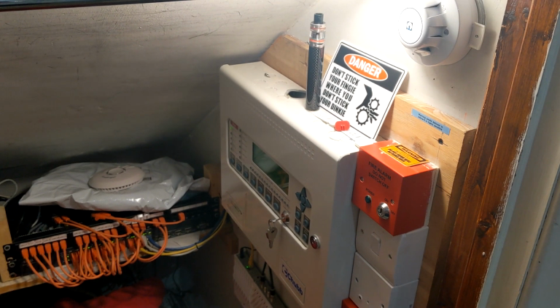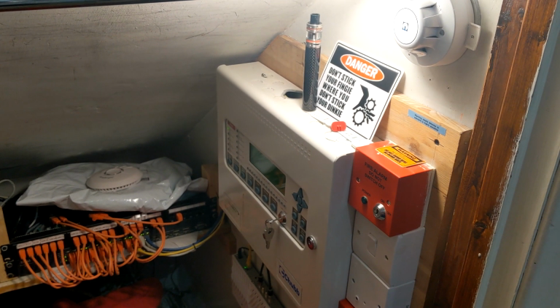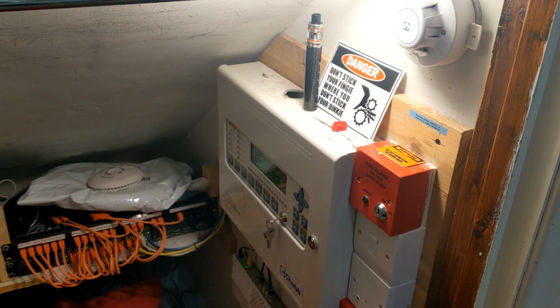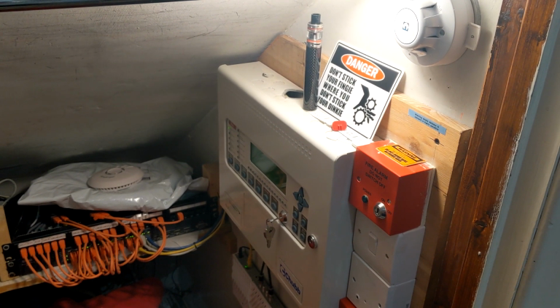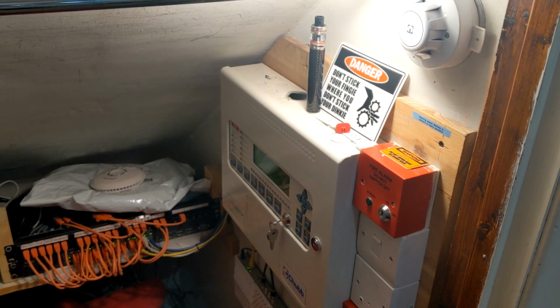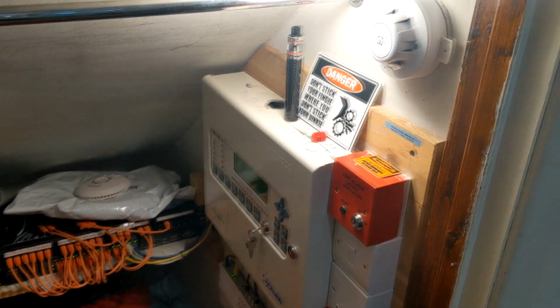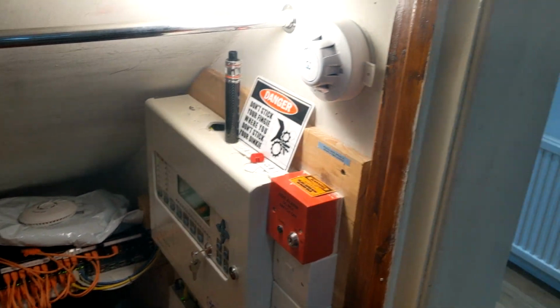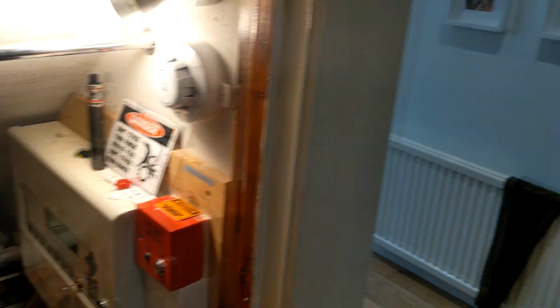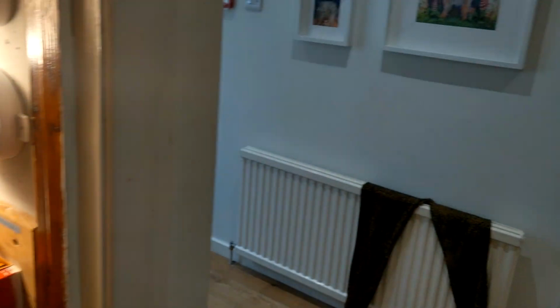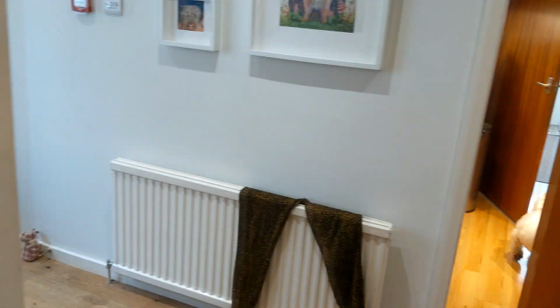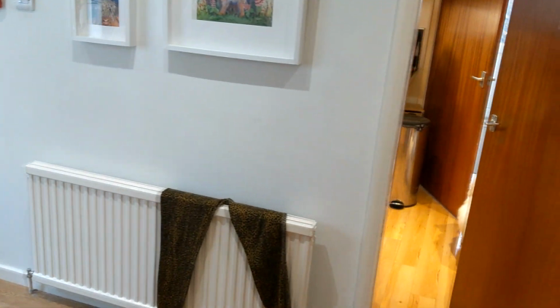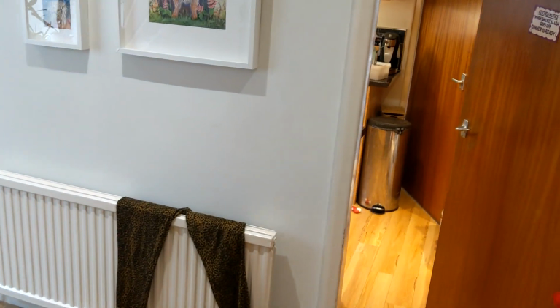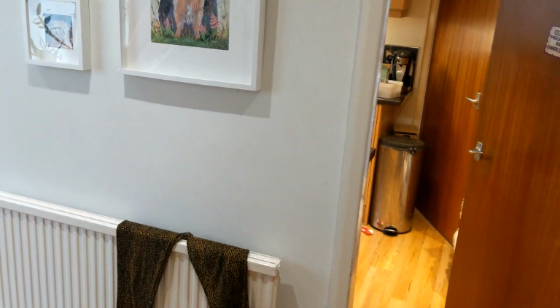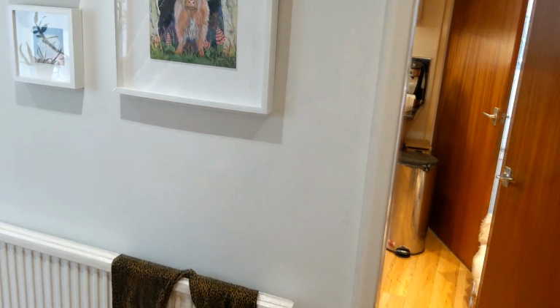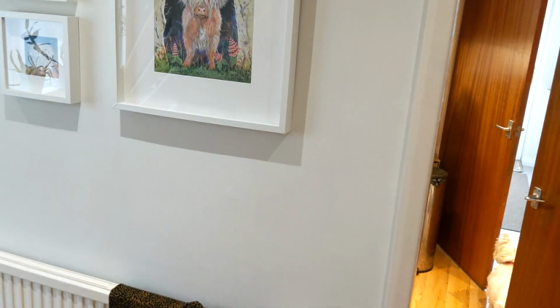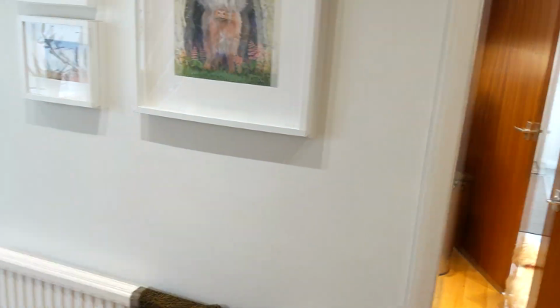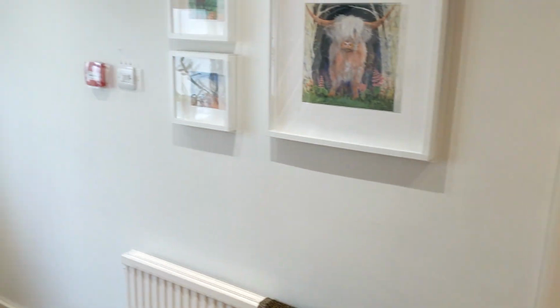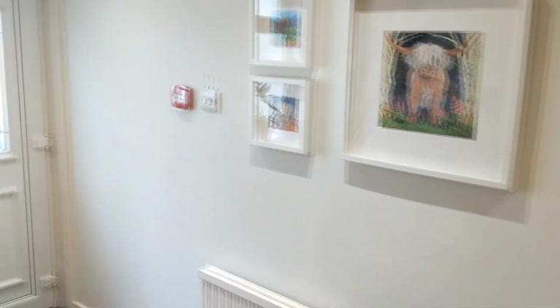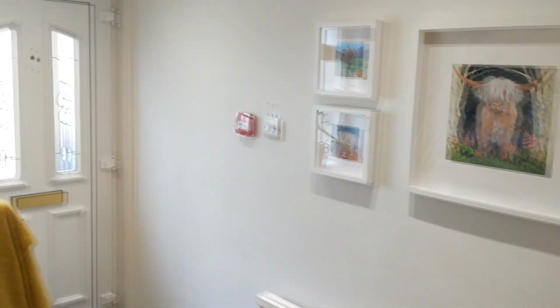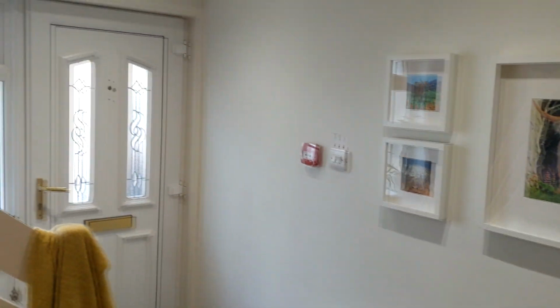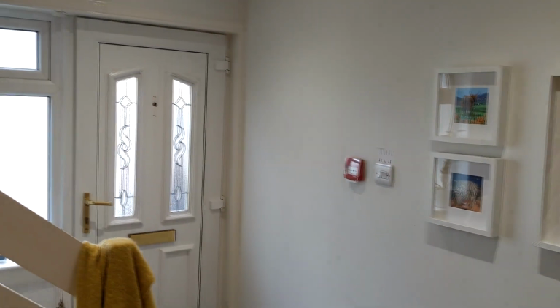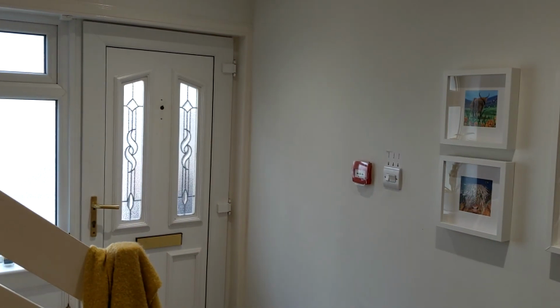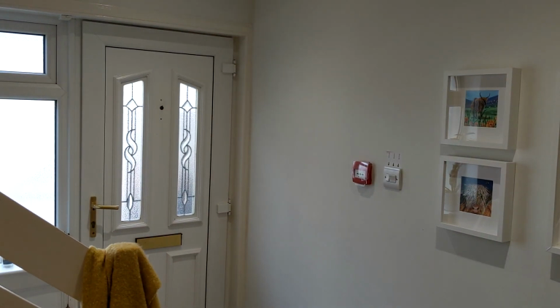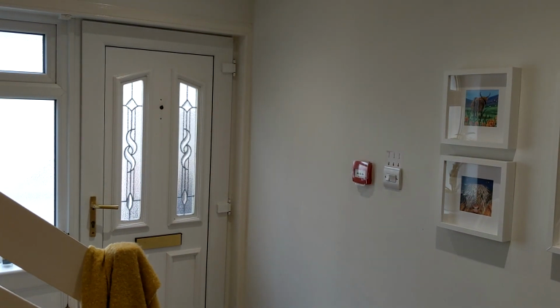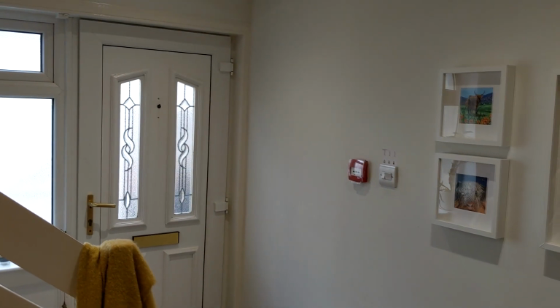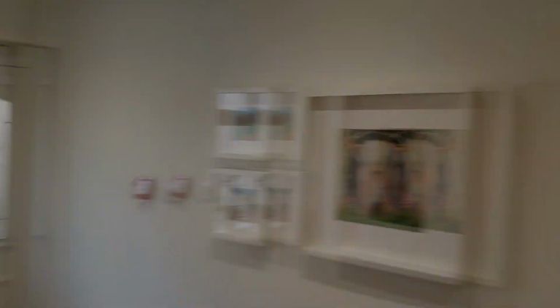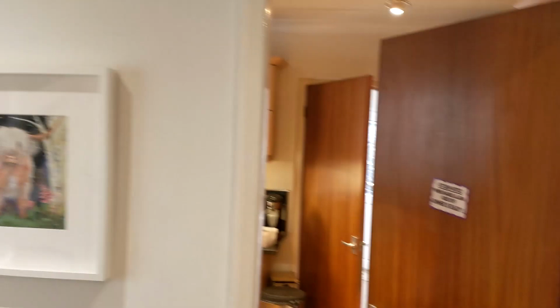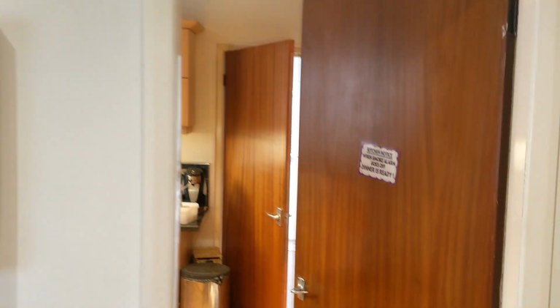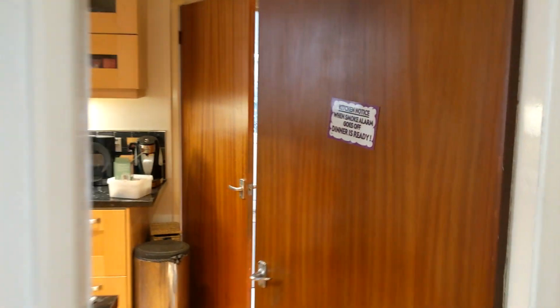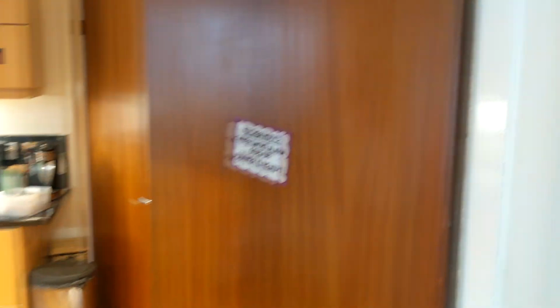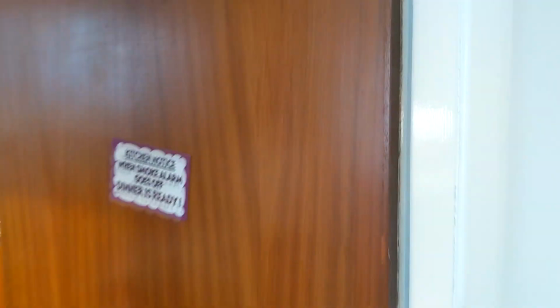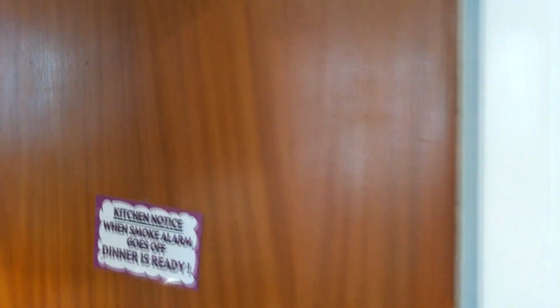This is addressable system test 18. I'm going to be testing three call points on the system. I'm also going to be testing CO alarm. The call points I'll be testing are the one in the garage, the one in the utility room, and the one in the rear living room.